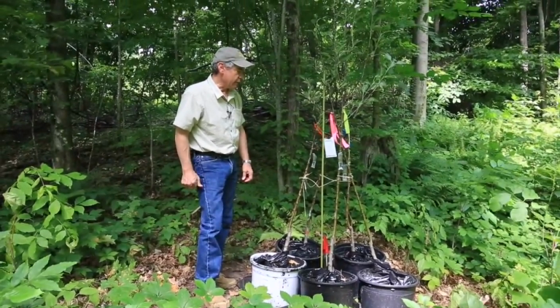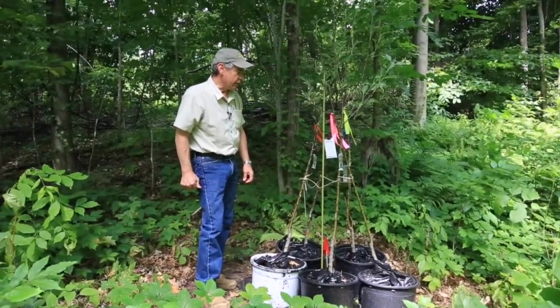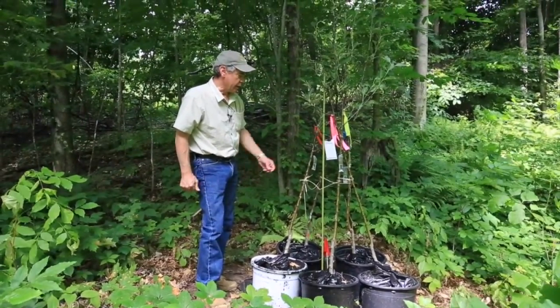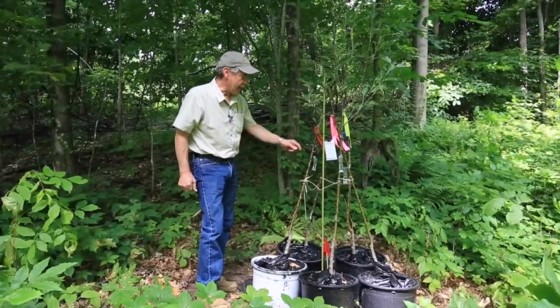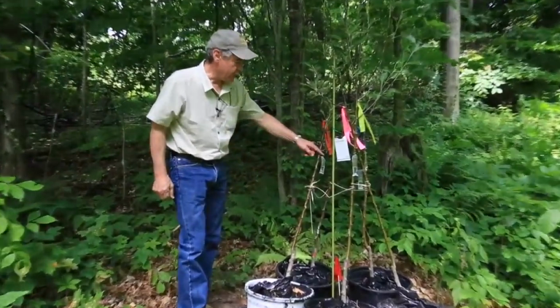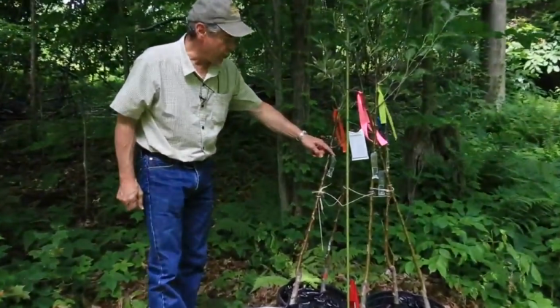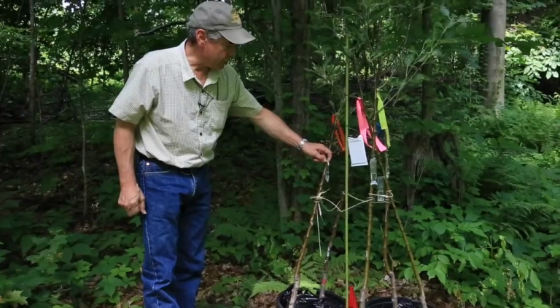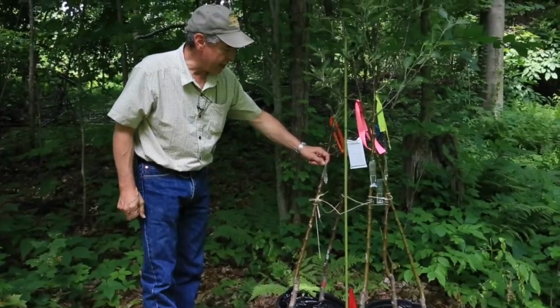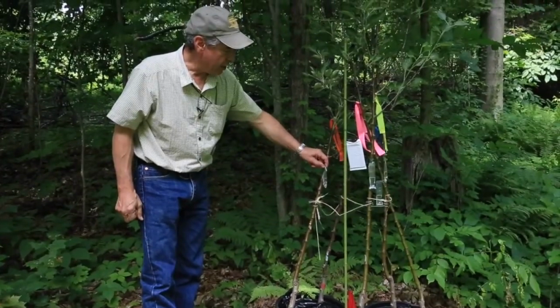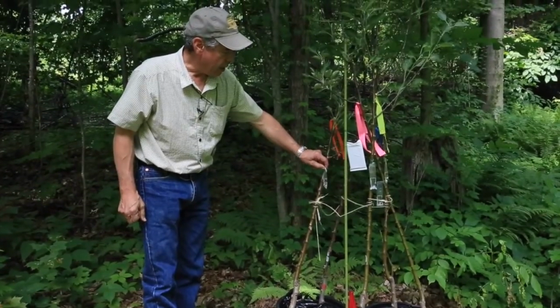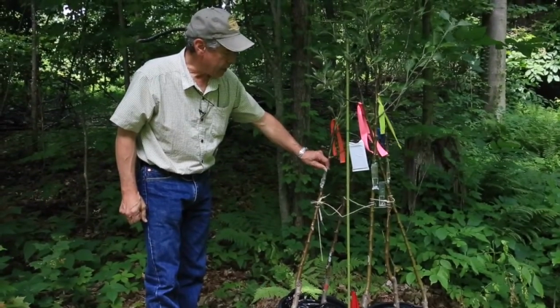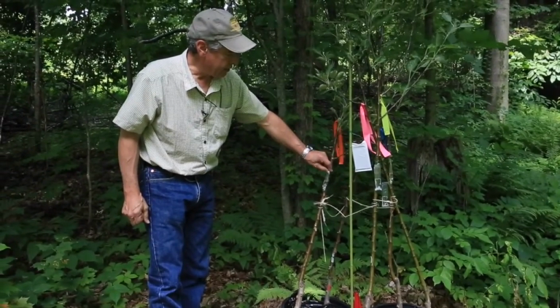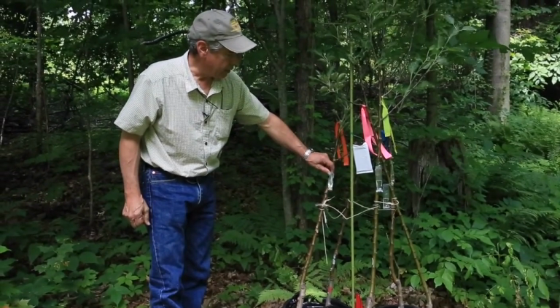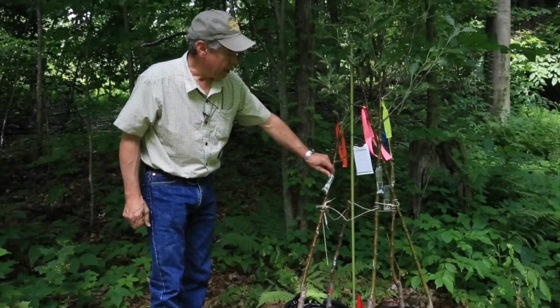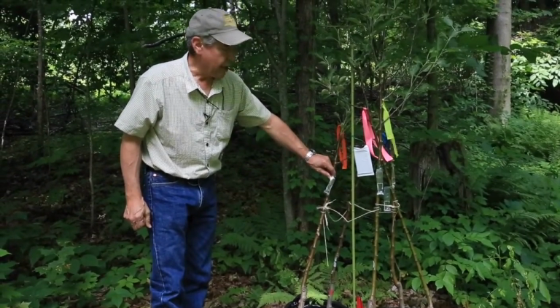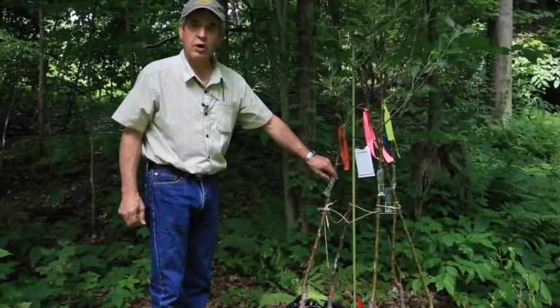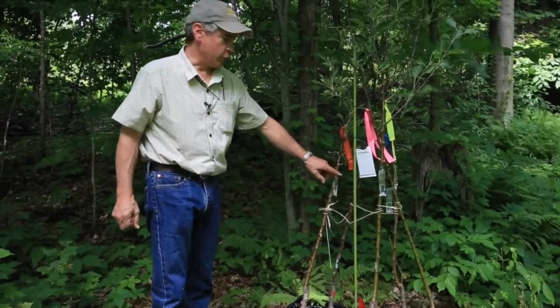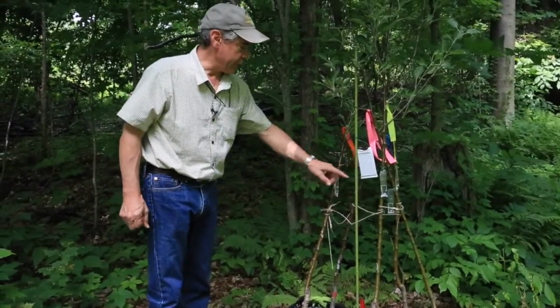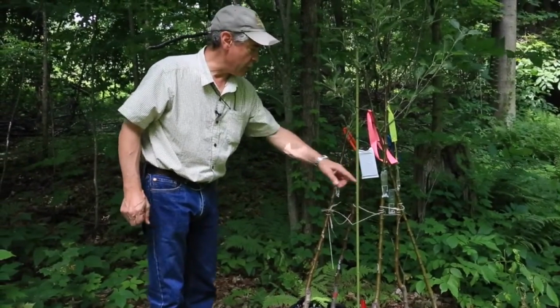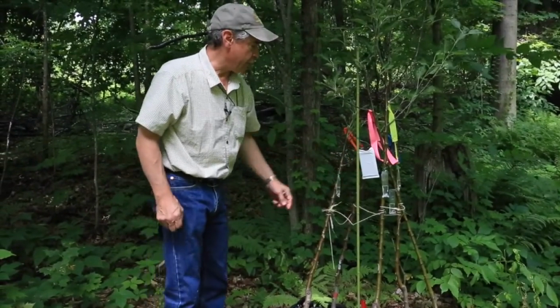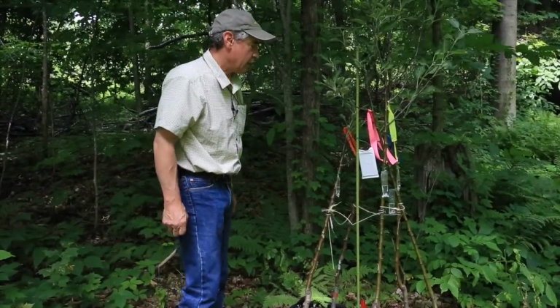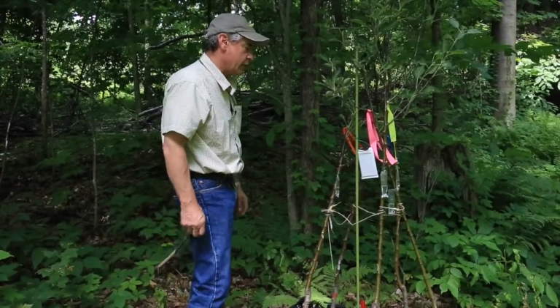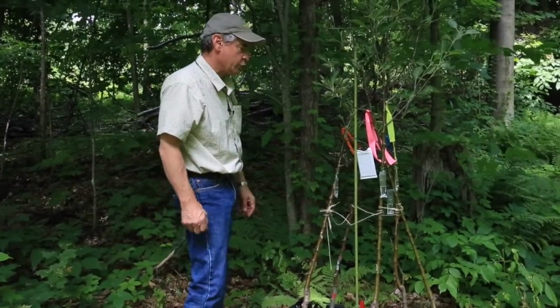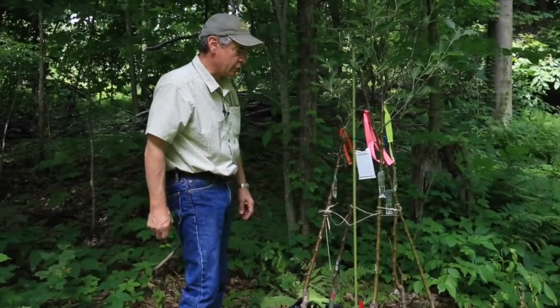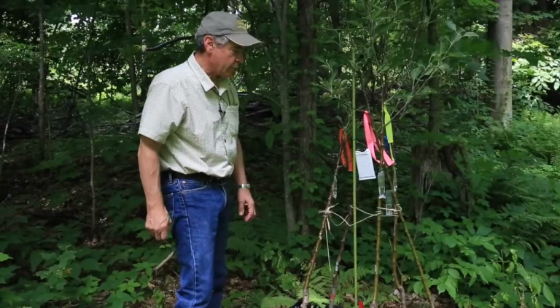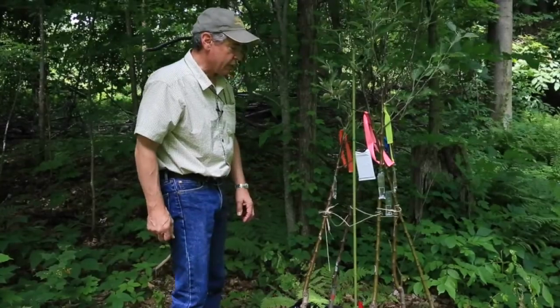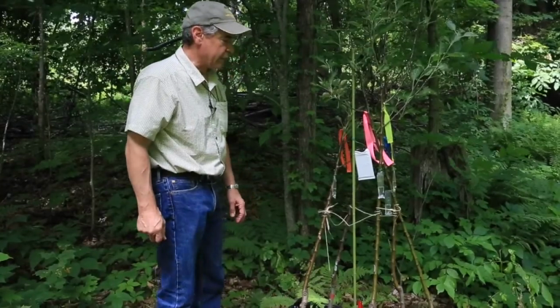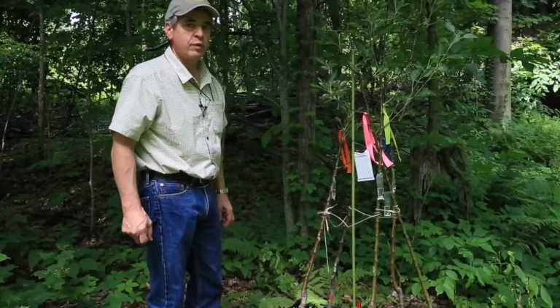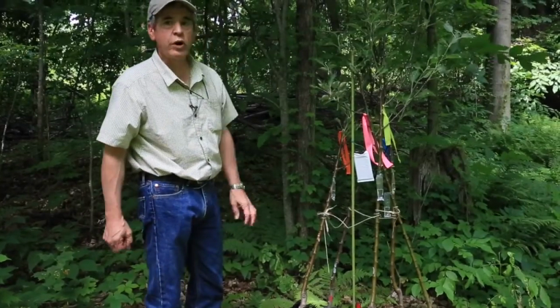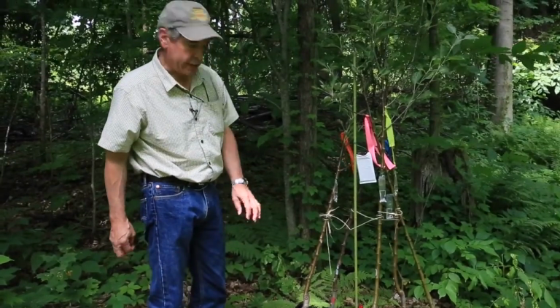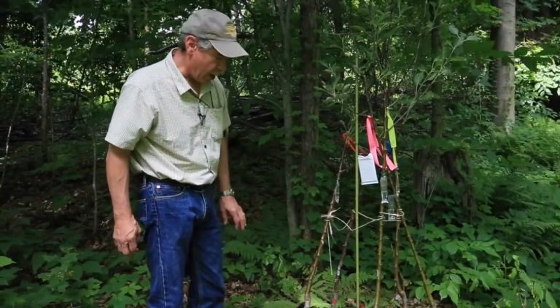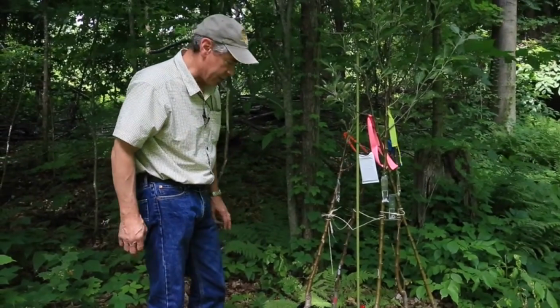On top of that, I've also attached tiny little ethanol lures to each of the trees to make them even more attractive targets.